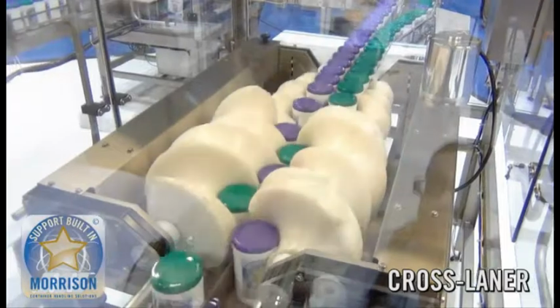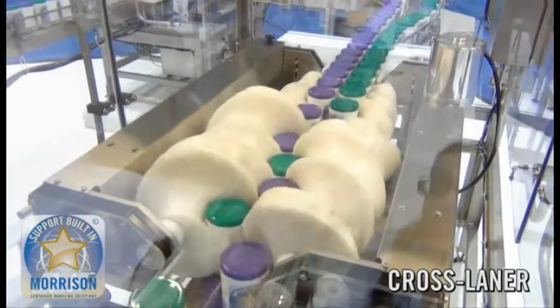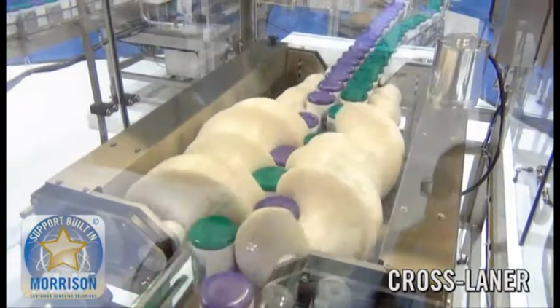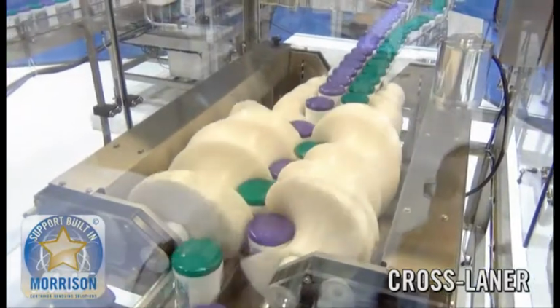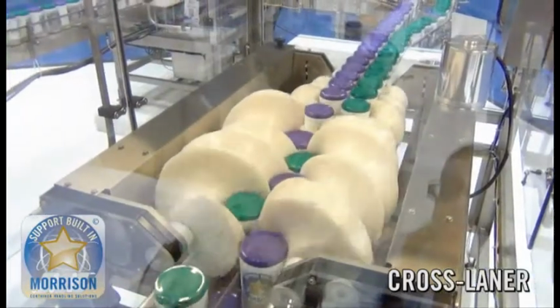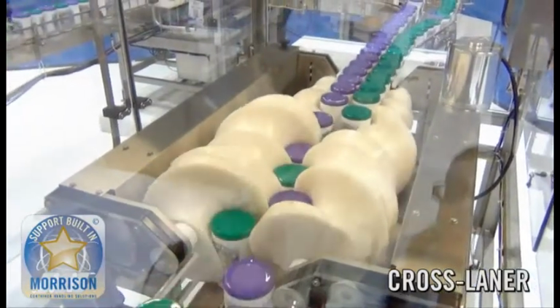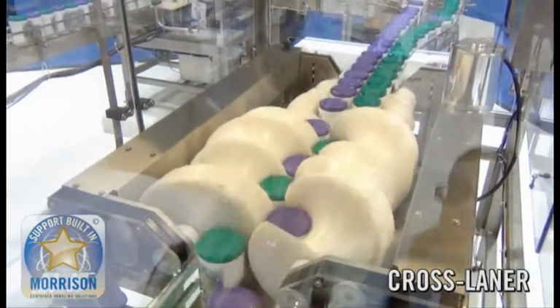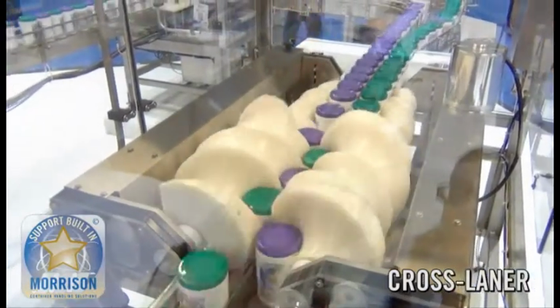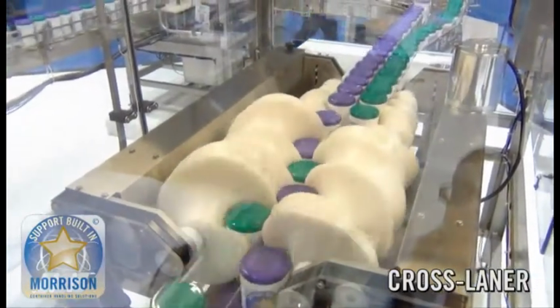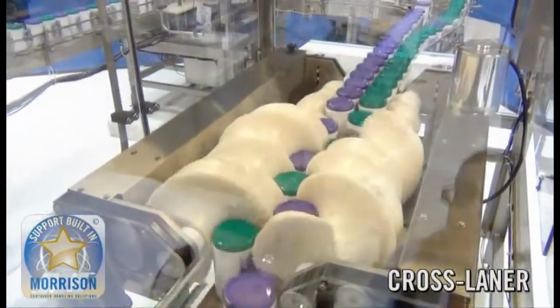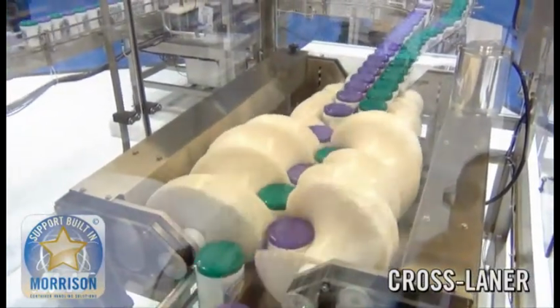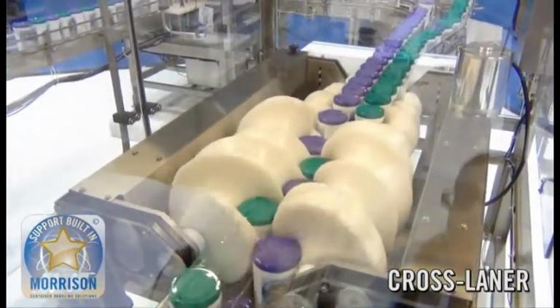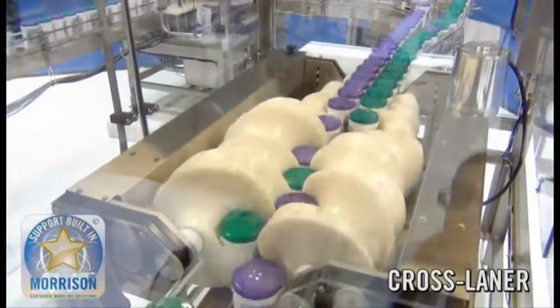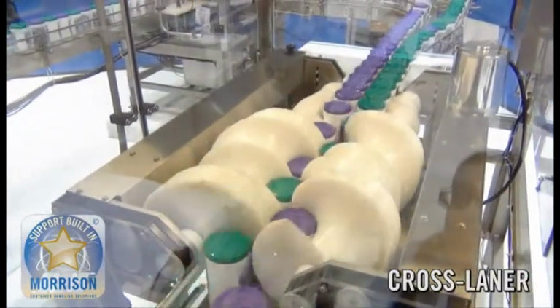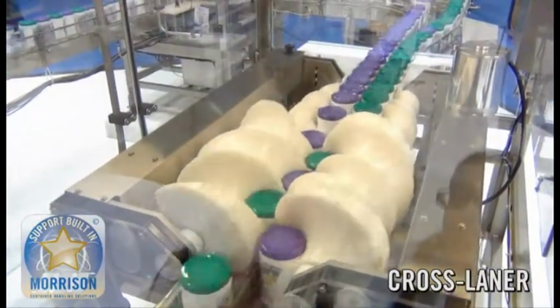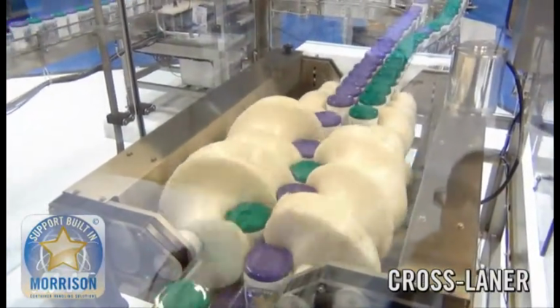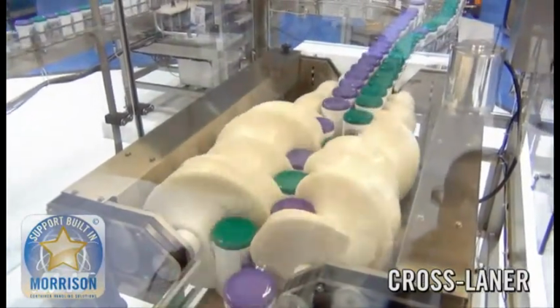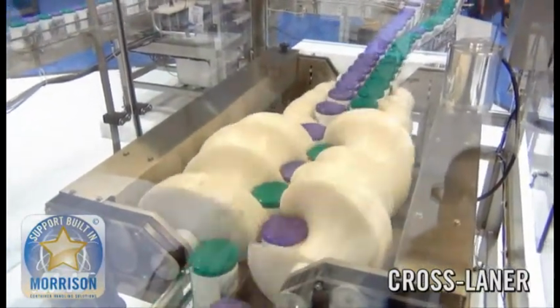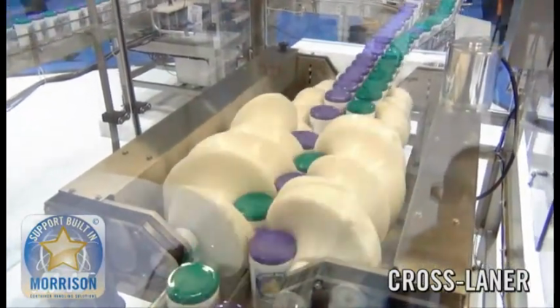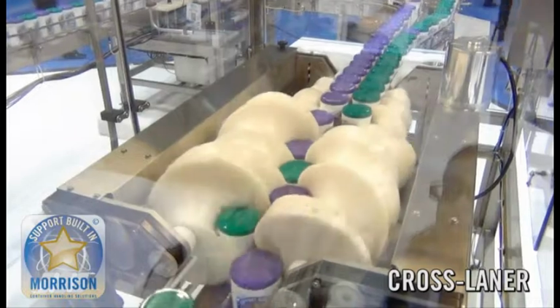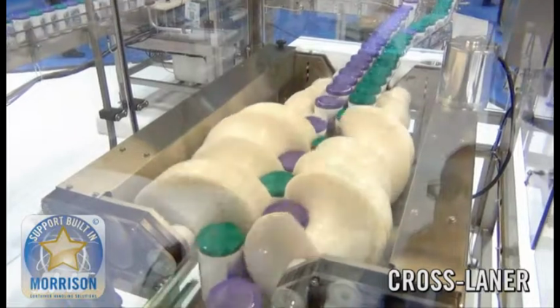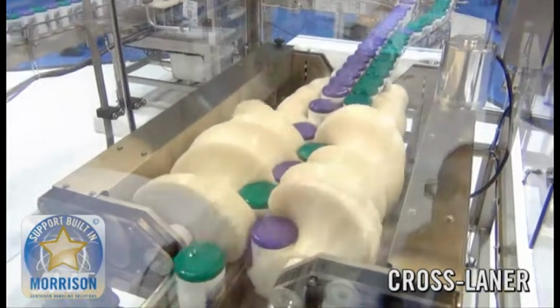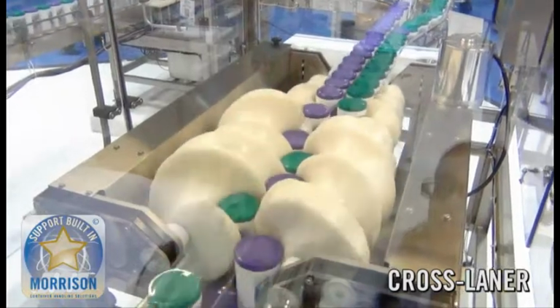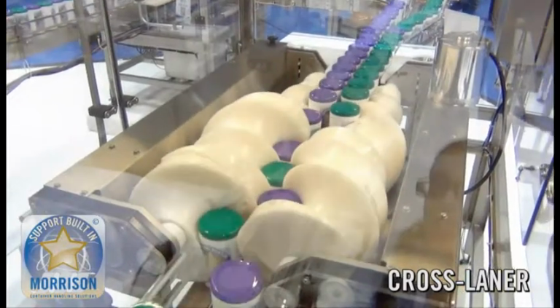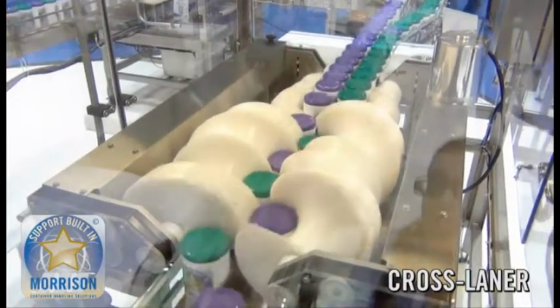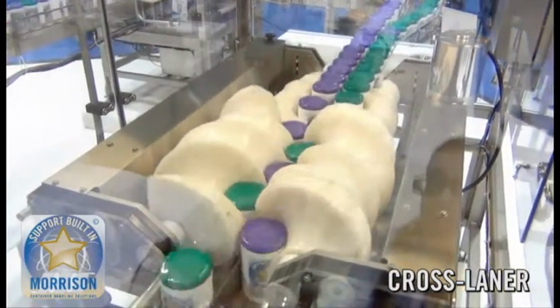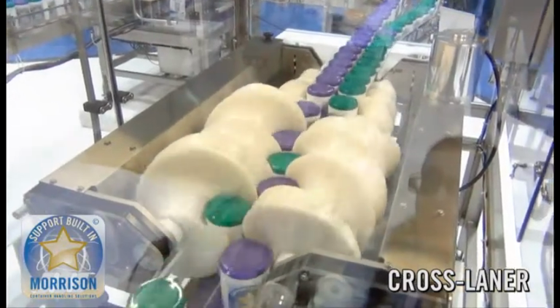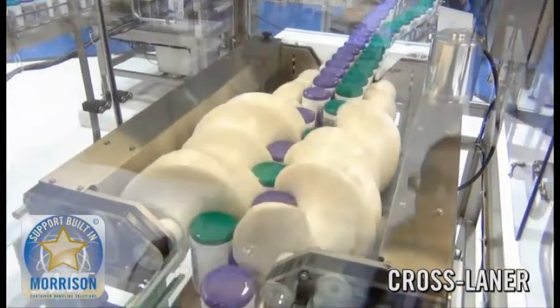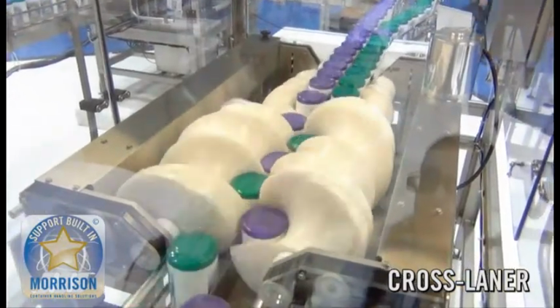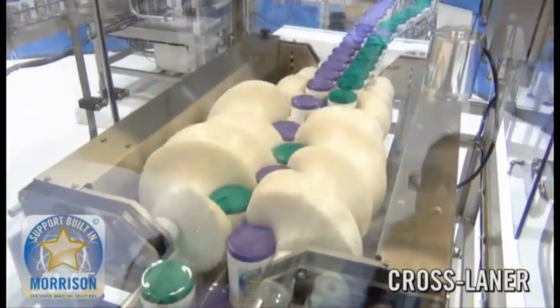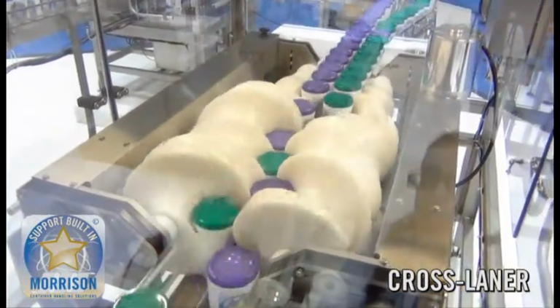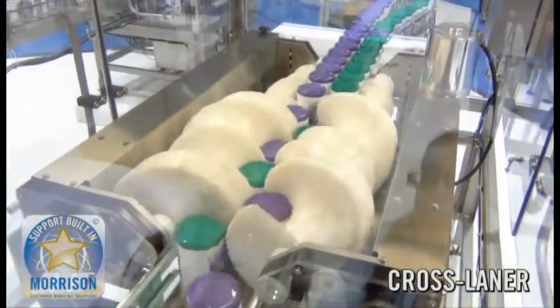This entire system is electronically integrated and easy to operate, troubleshoot, or control with a panel view on any one of the three machines.